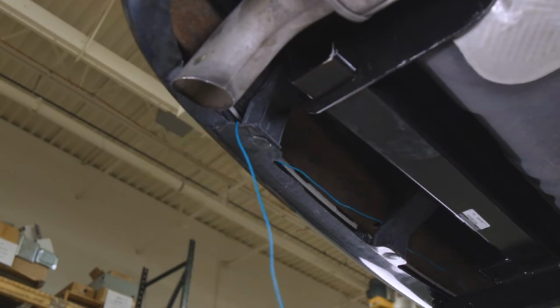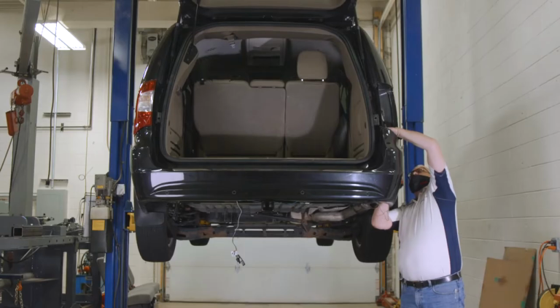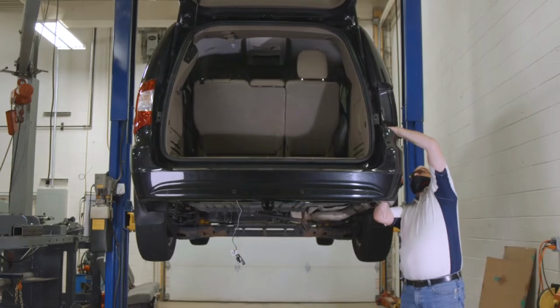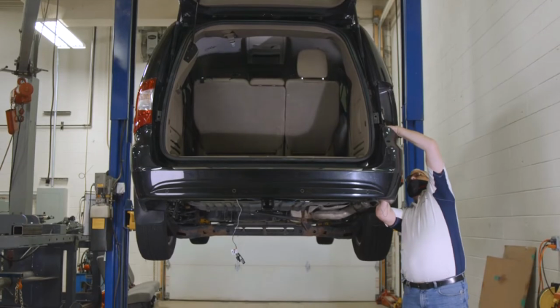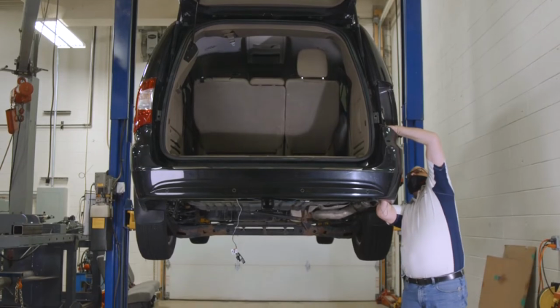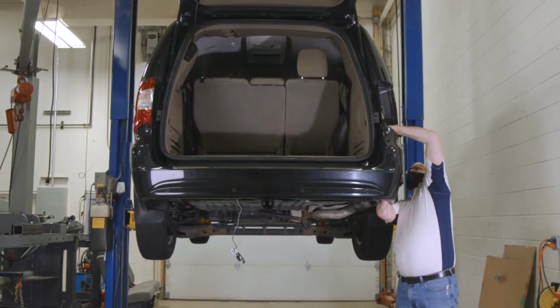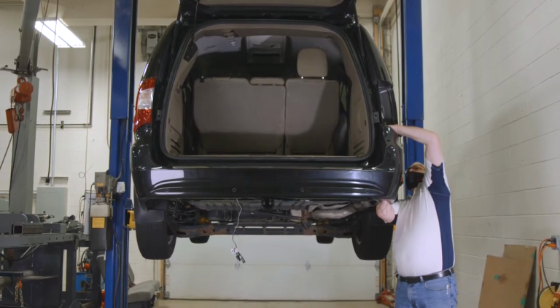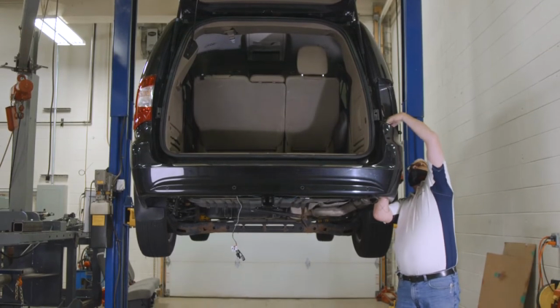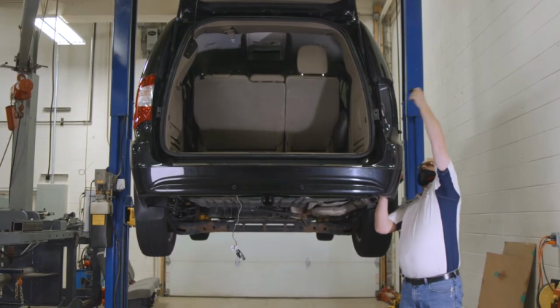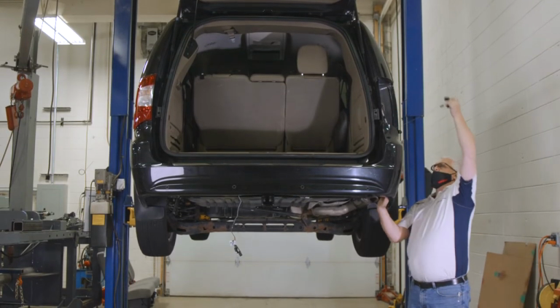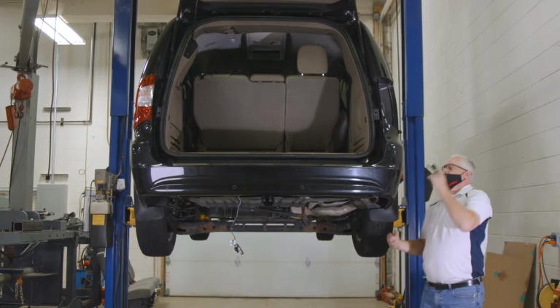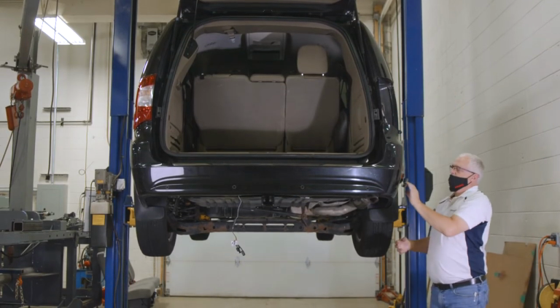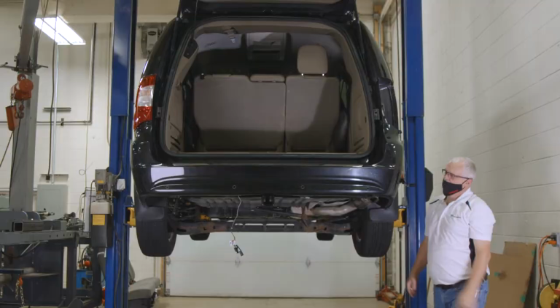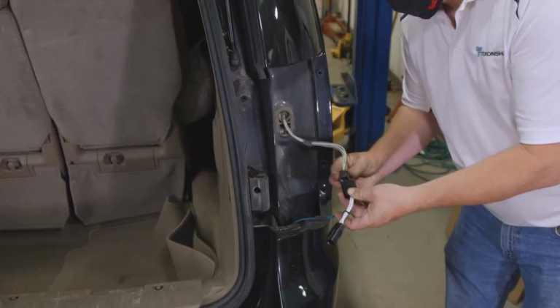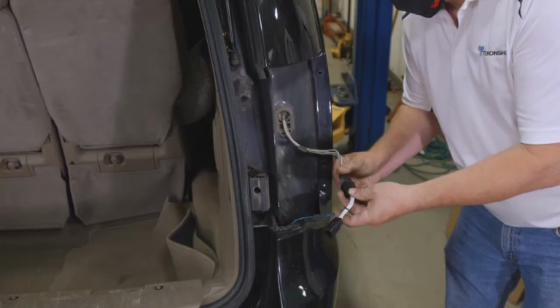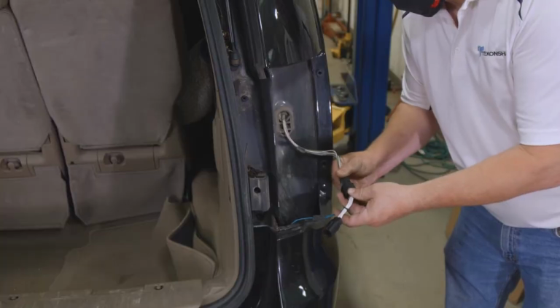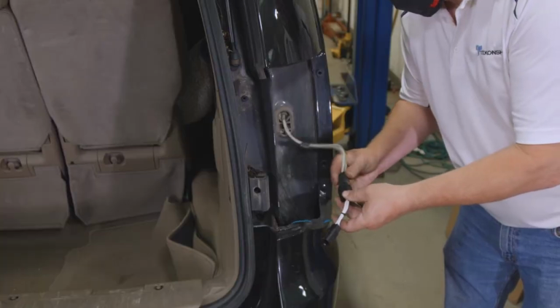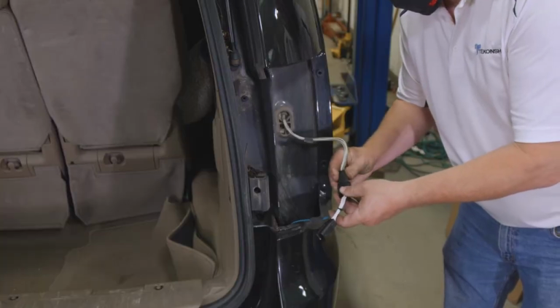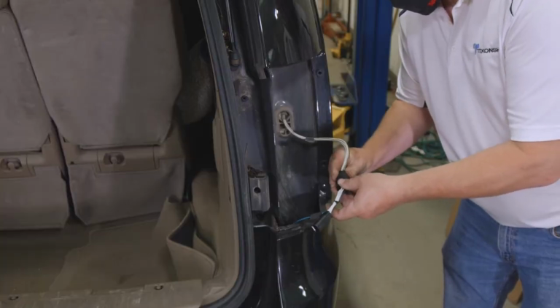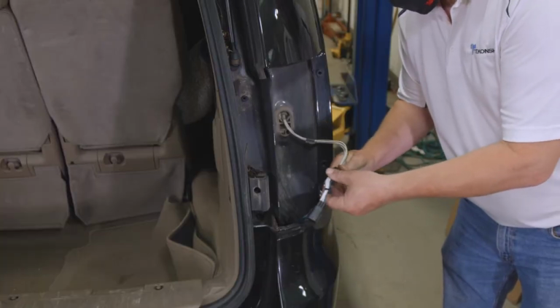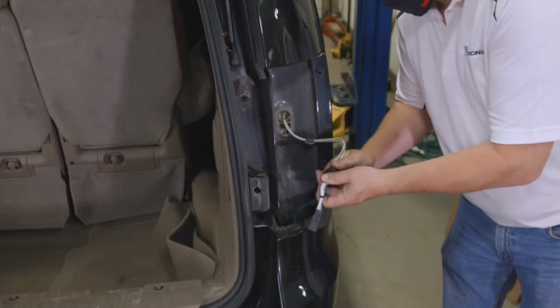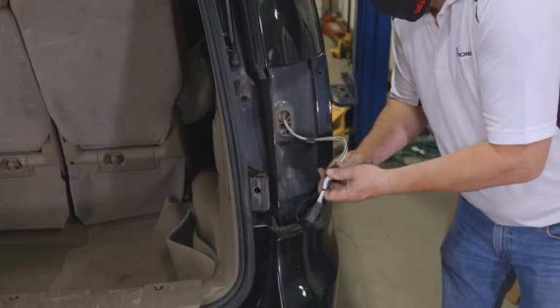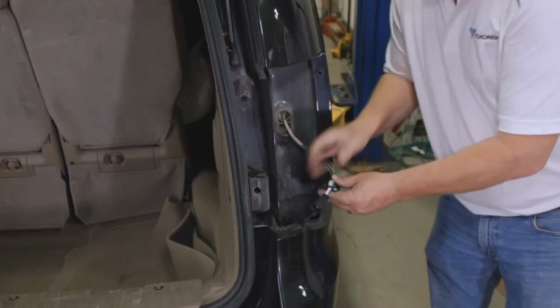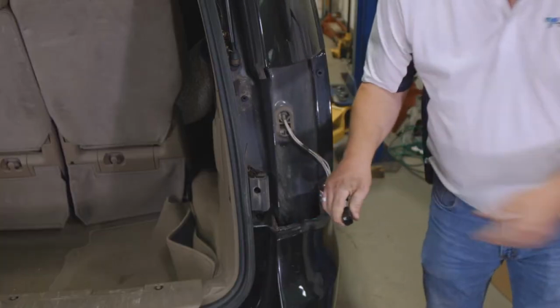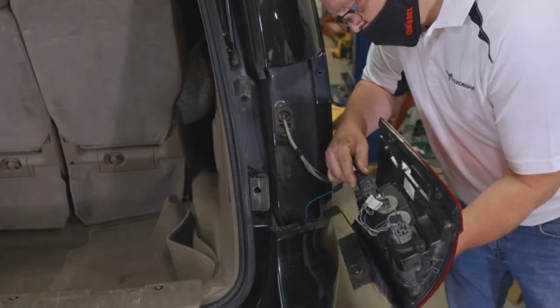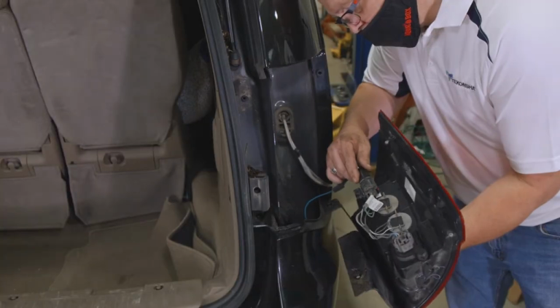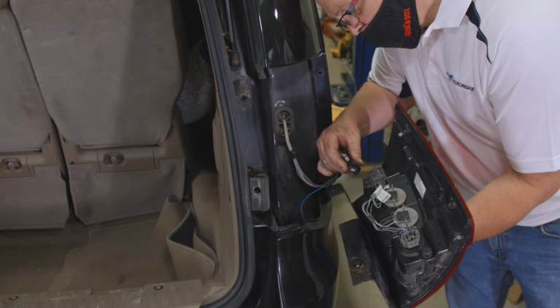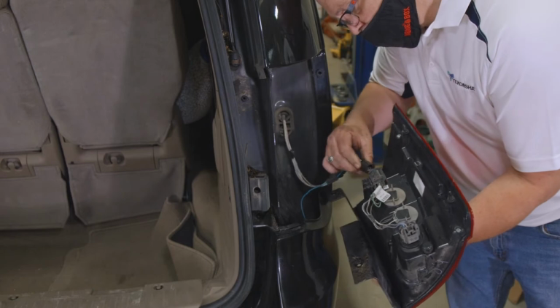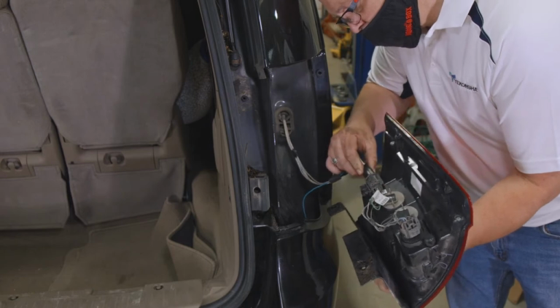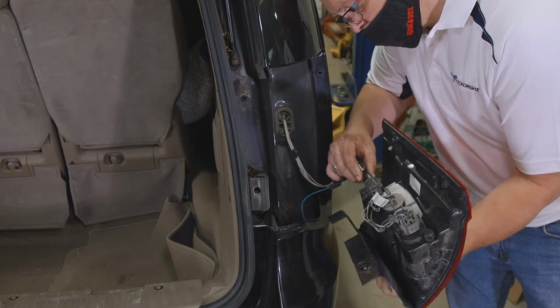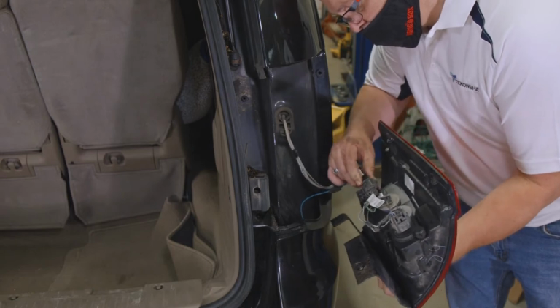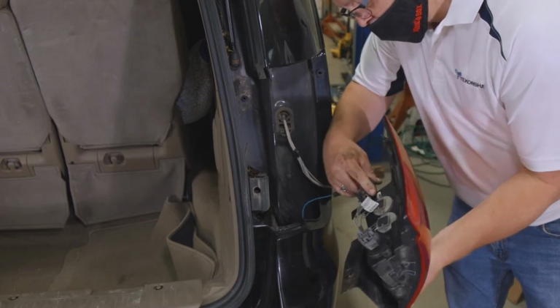Feed the harness up through the opening behind the passenger side tail light and attach it to the connection points on the vehicle and tail light respectively, as previously done on the driver's side.